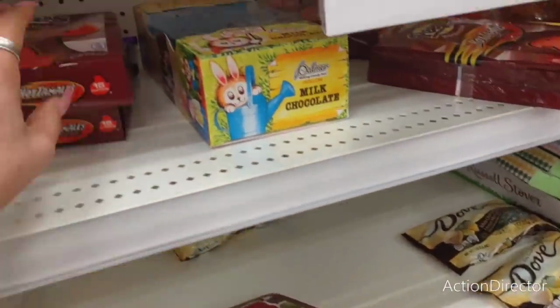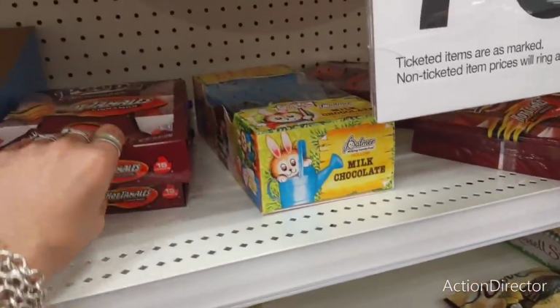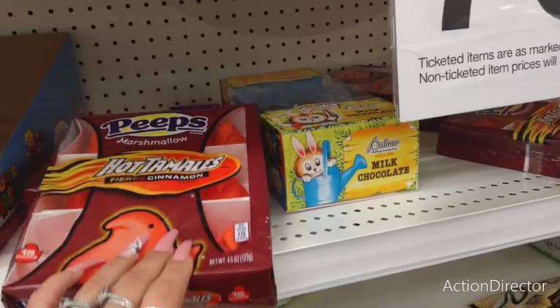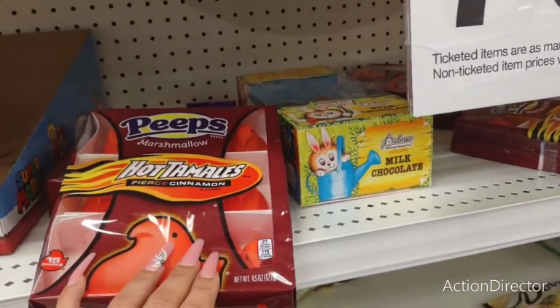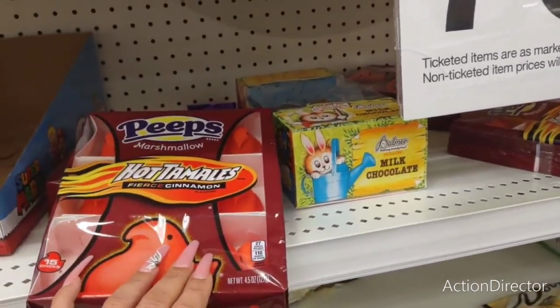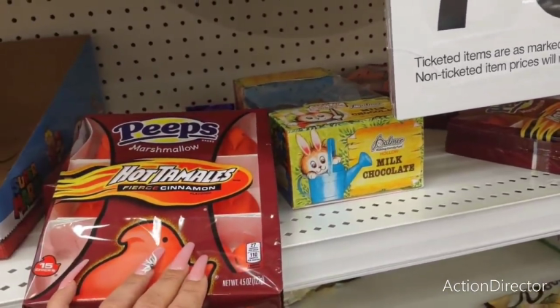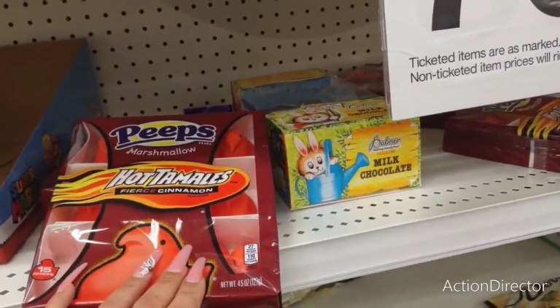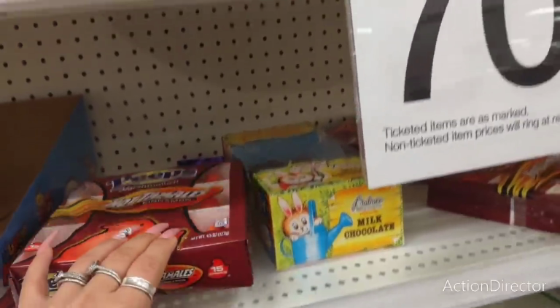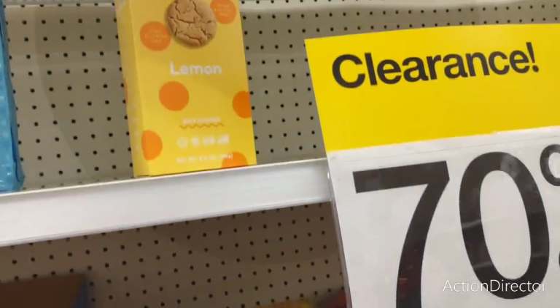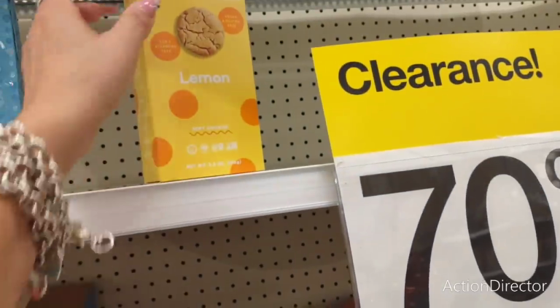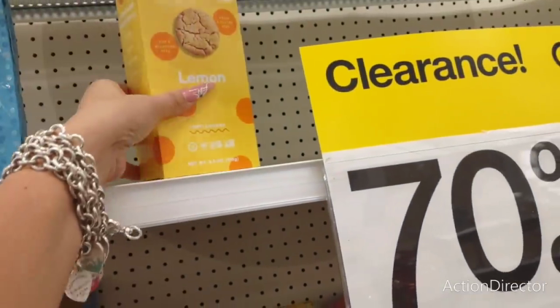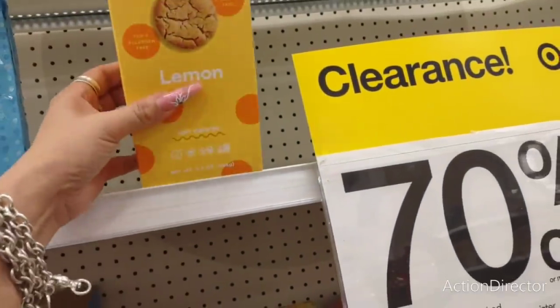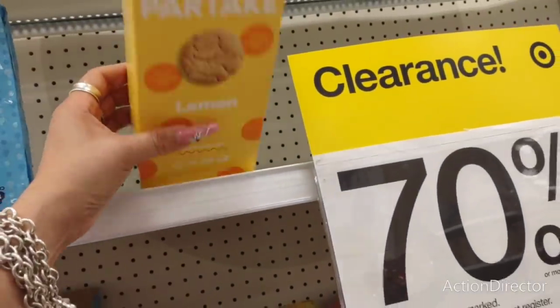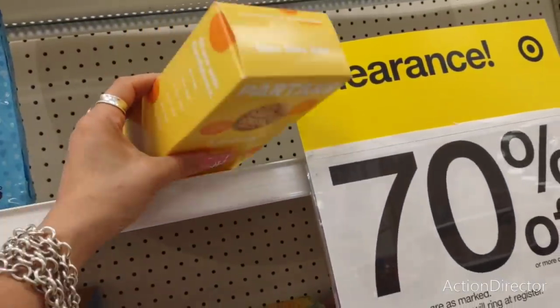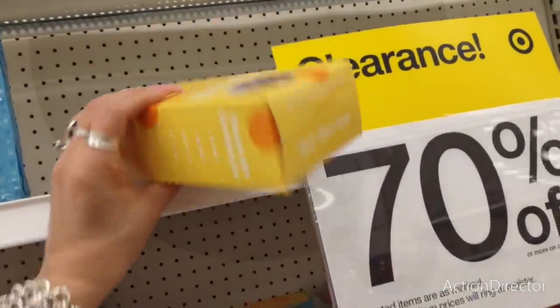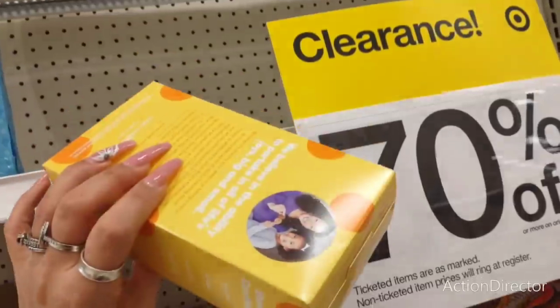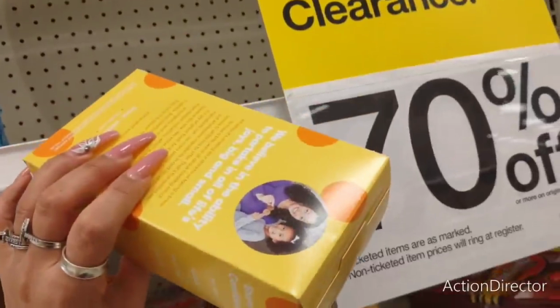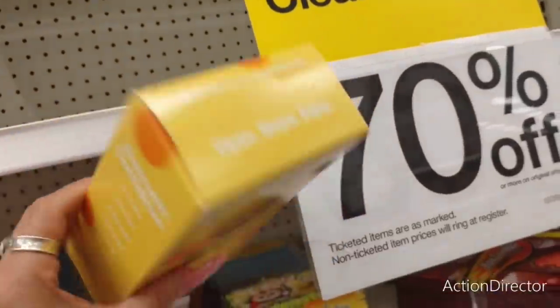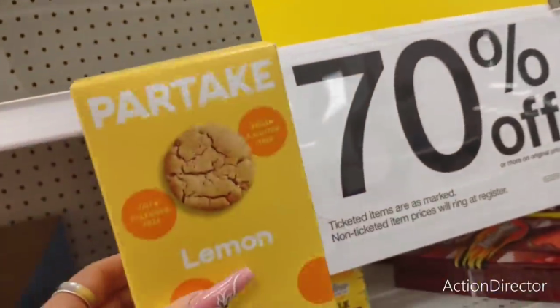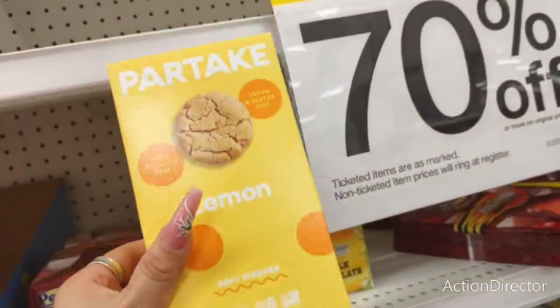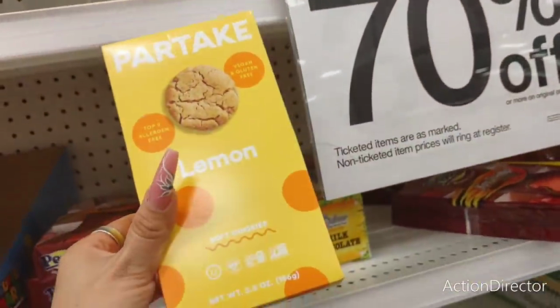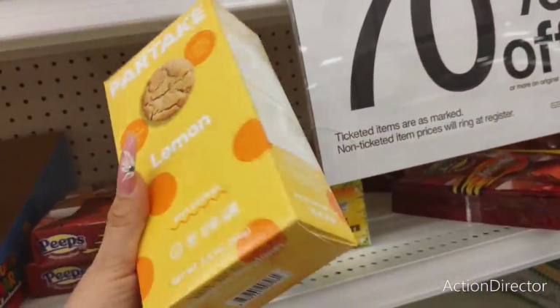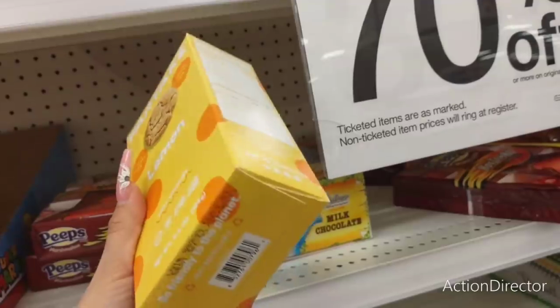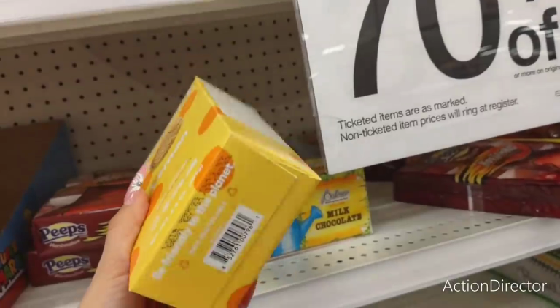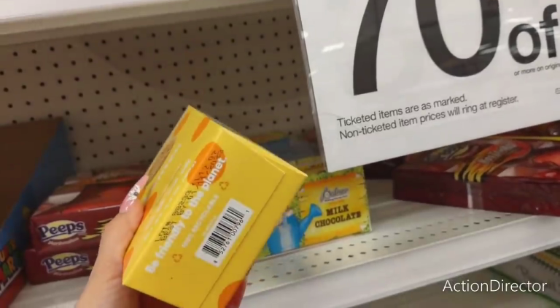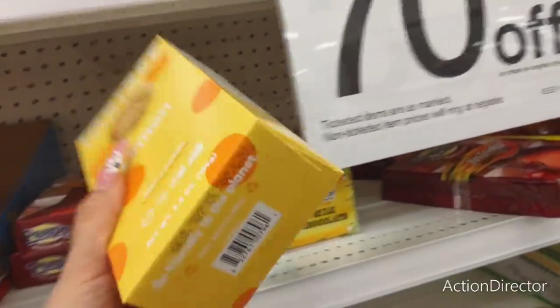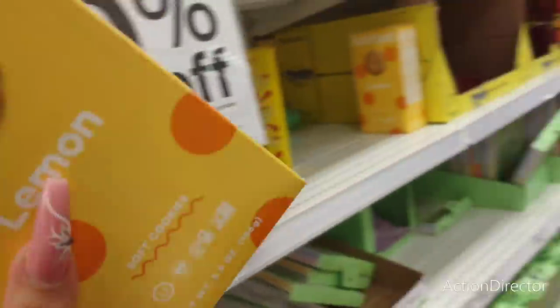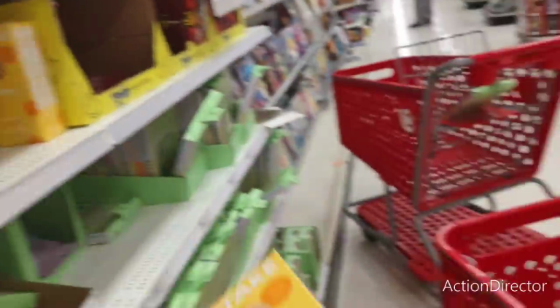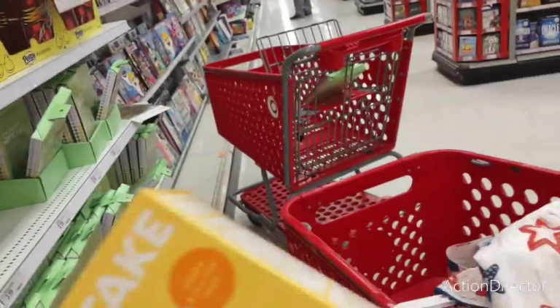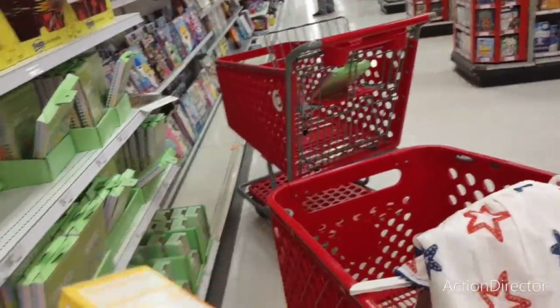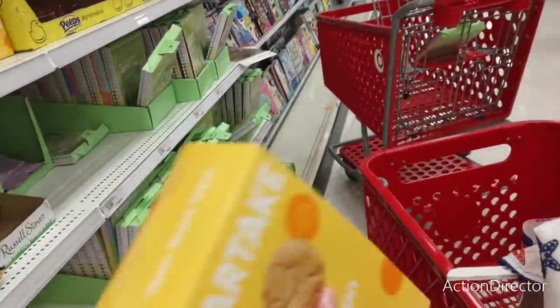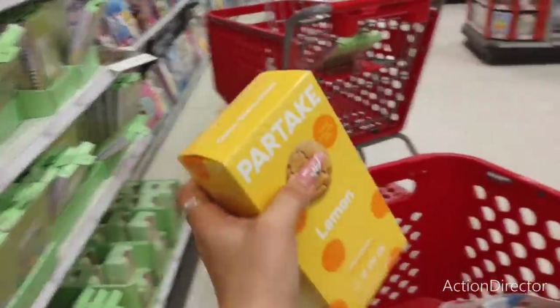Hot tamale peeps — no, thank you. I think these might be Easter items. Partake Lemon Soft Cookies — I don't know.